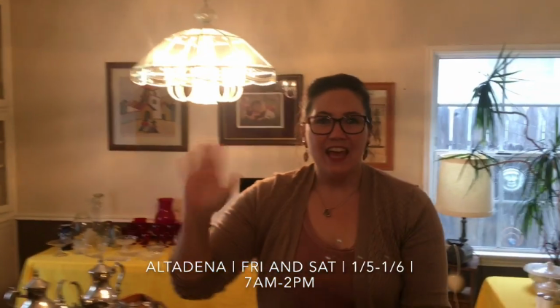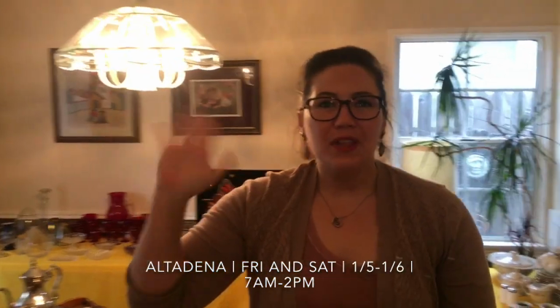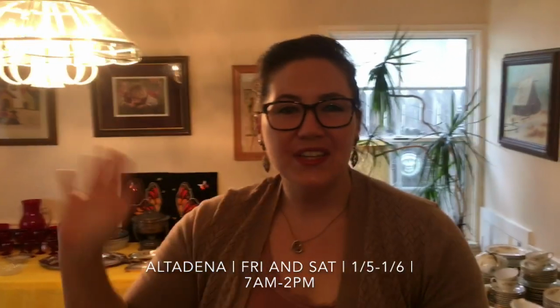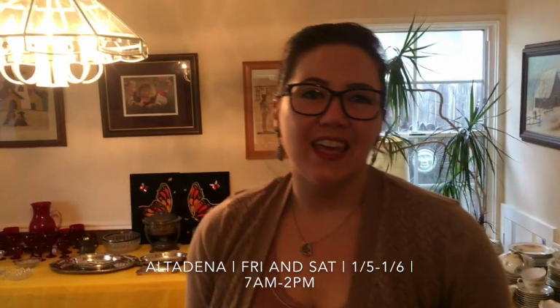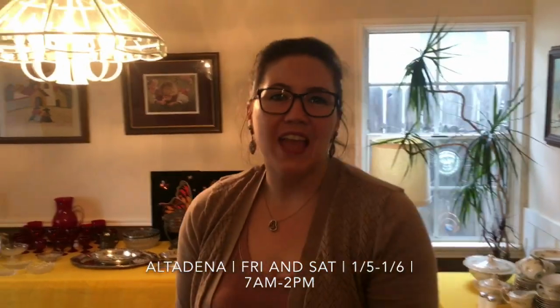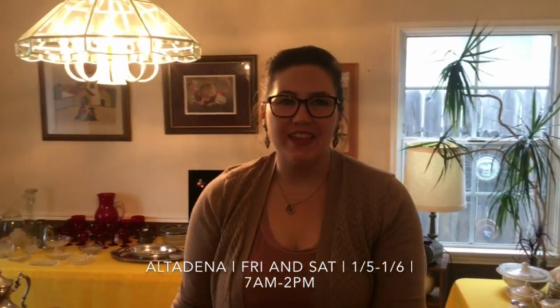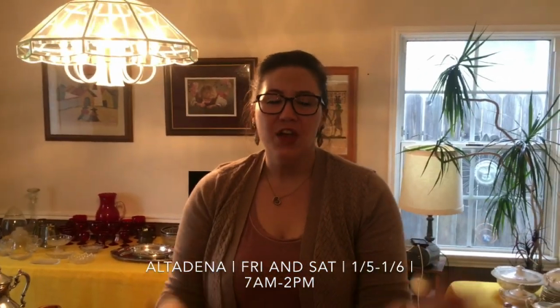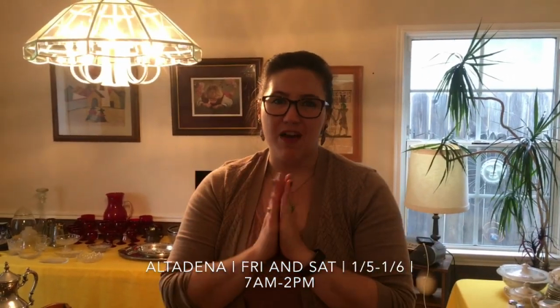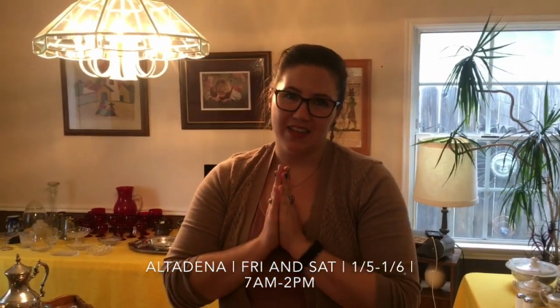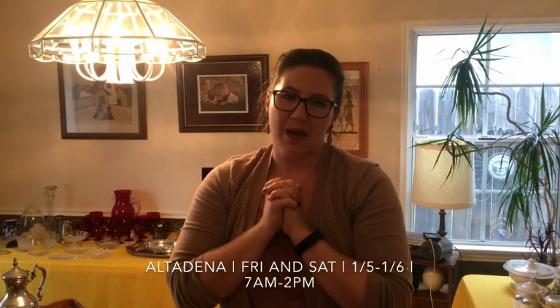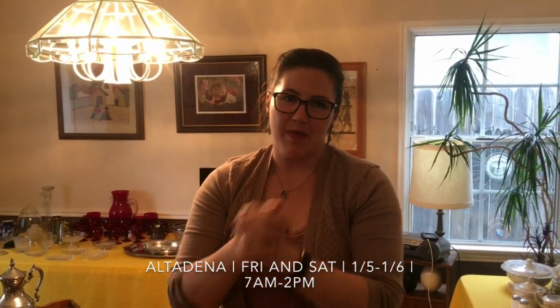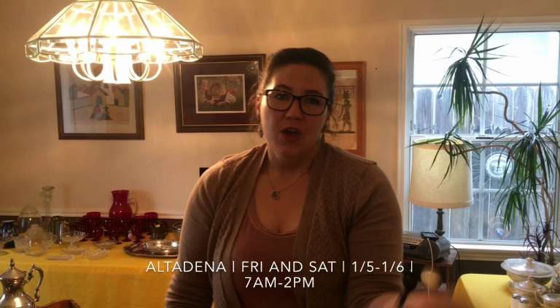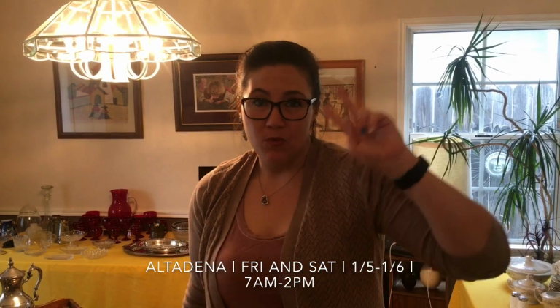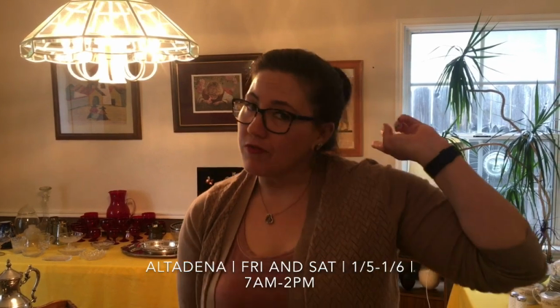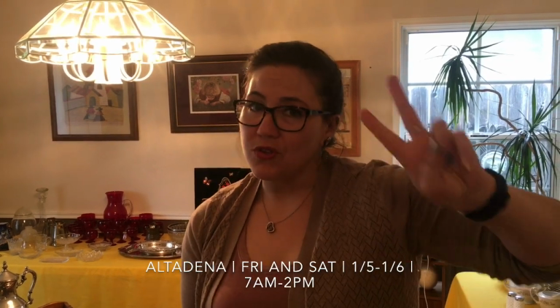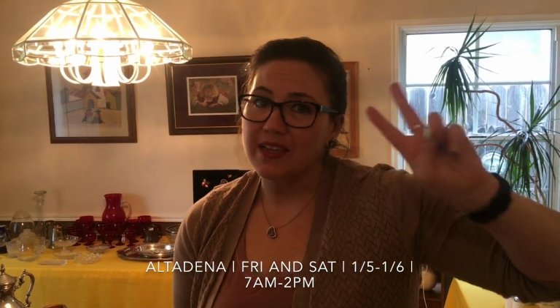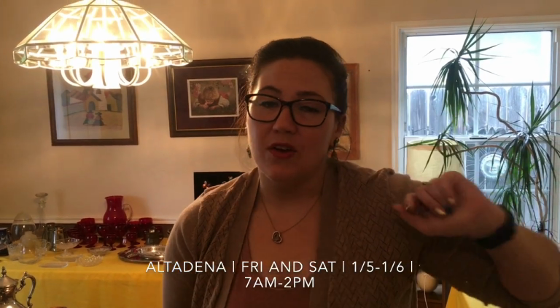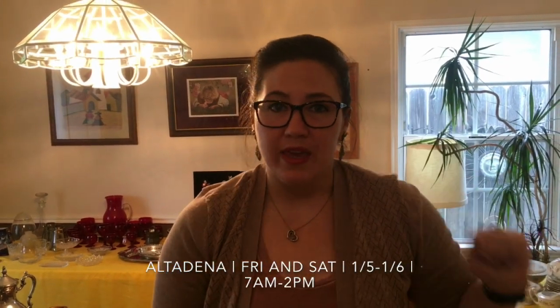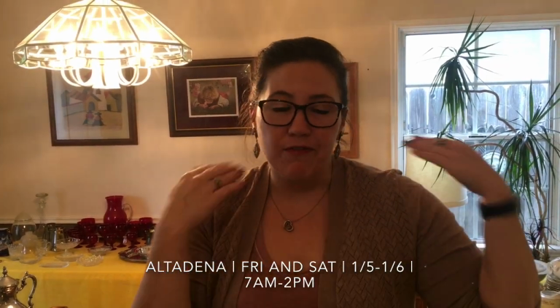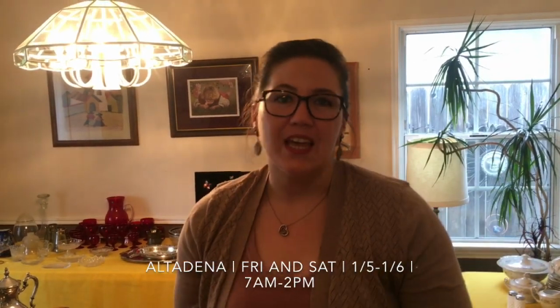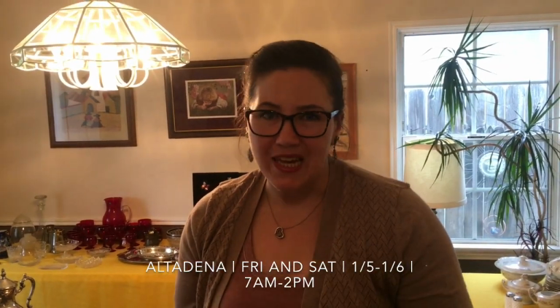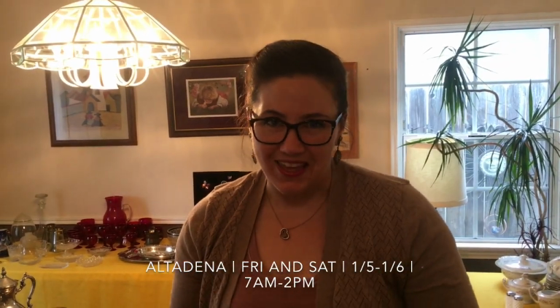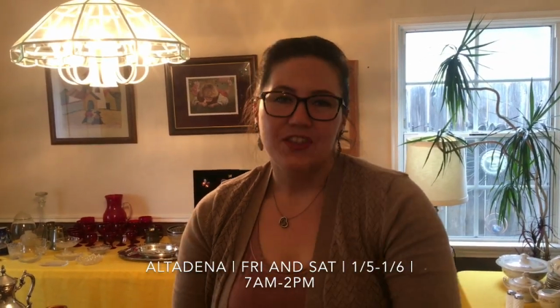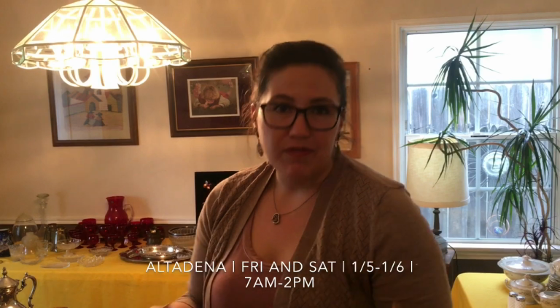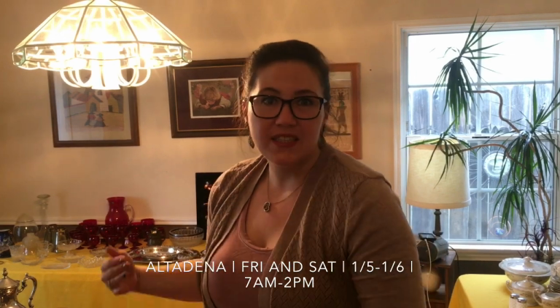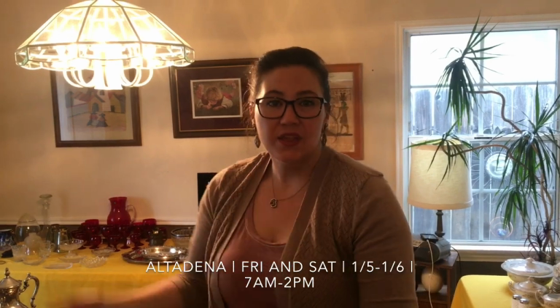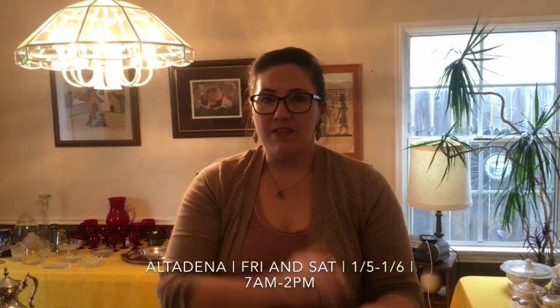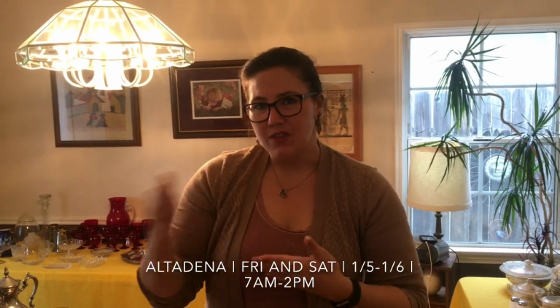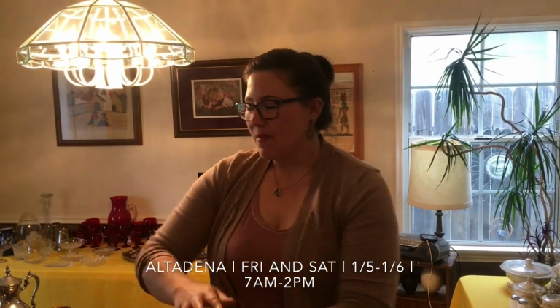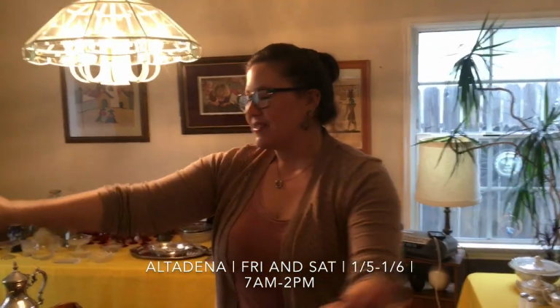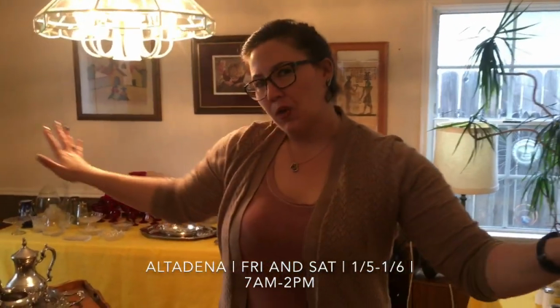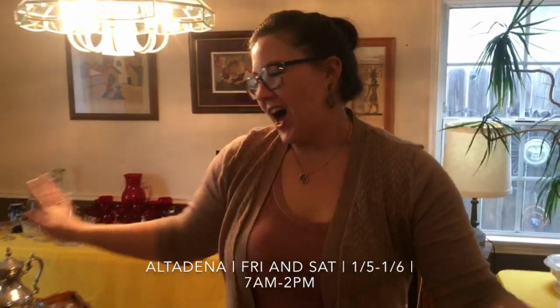Hello early birds! Kayla here in Altadena. We love Altadena. We're happy to be back. We have a wonderful two-day sale this weekend, the first sale of 2018, January 5th and 6th, 7 a.m. to 2 p.m. Let's take a look at what we've got.